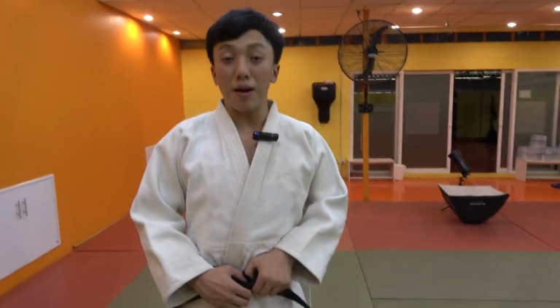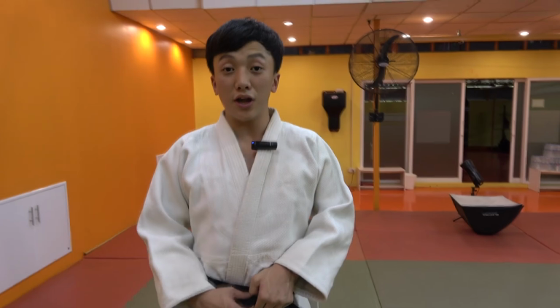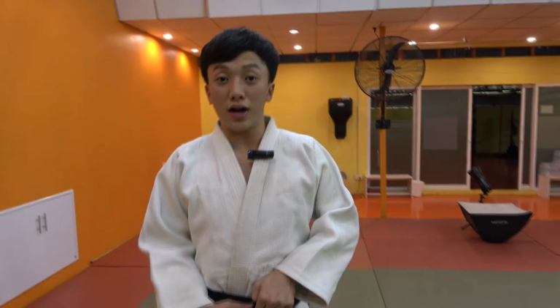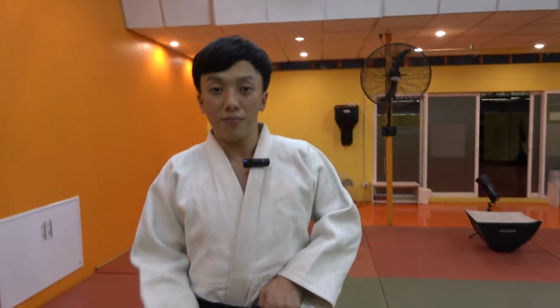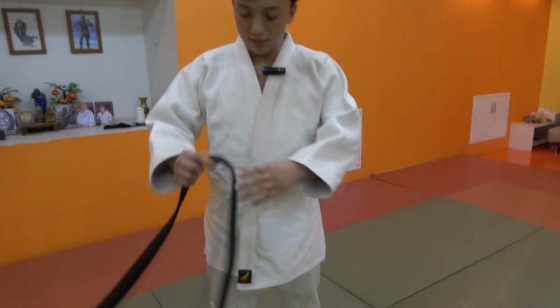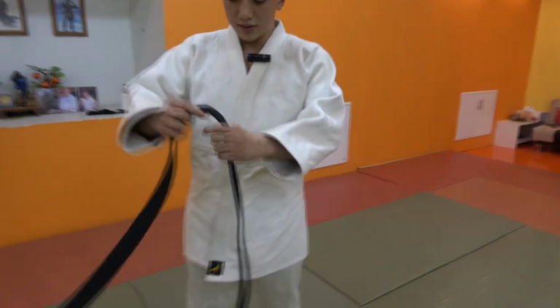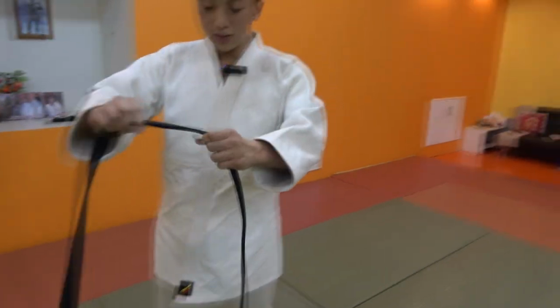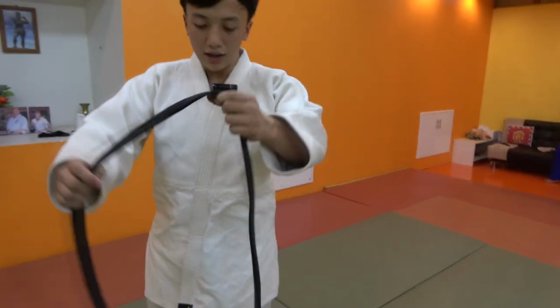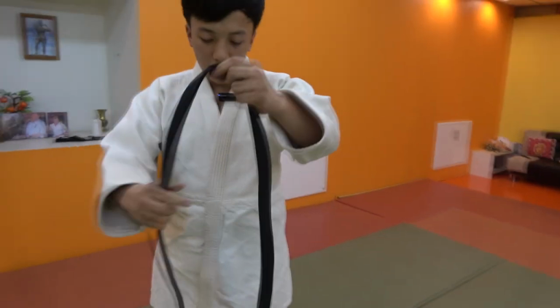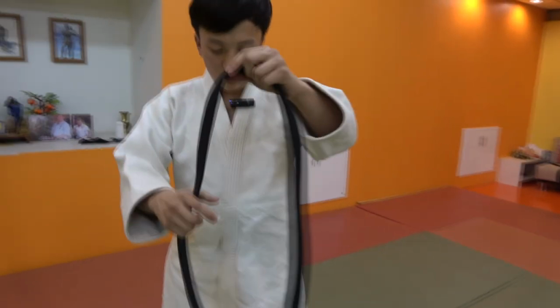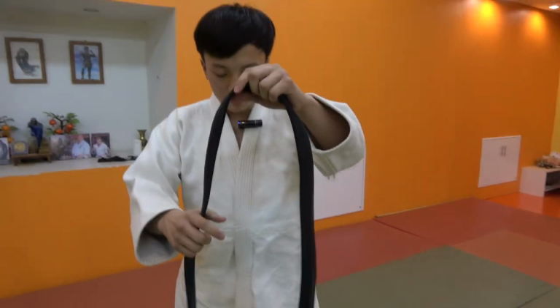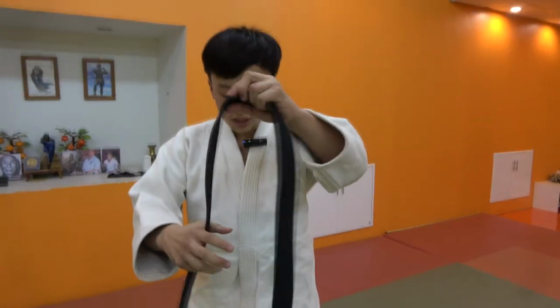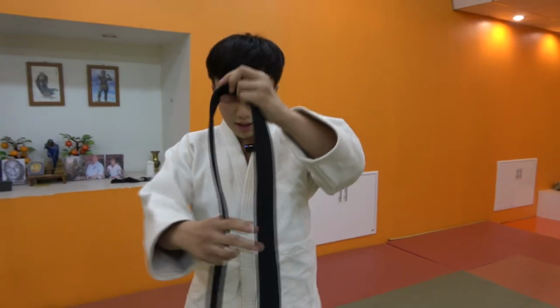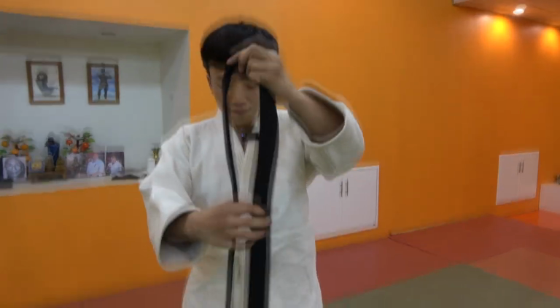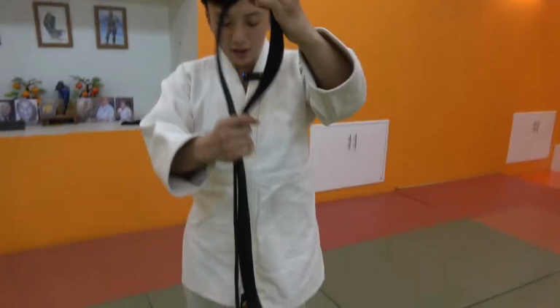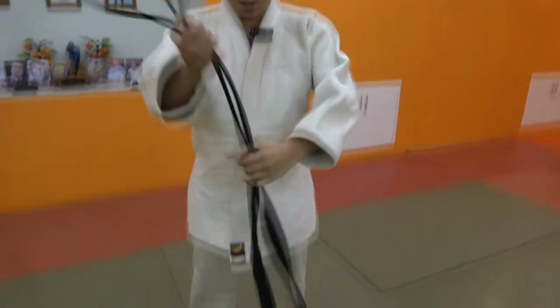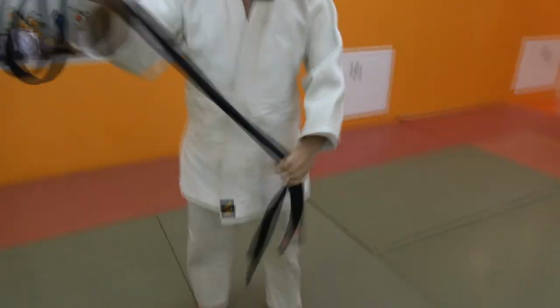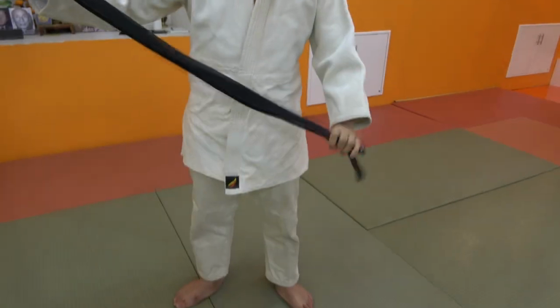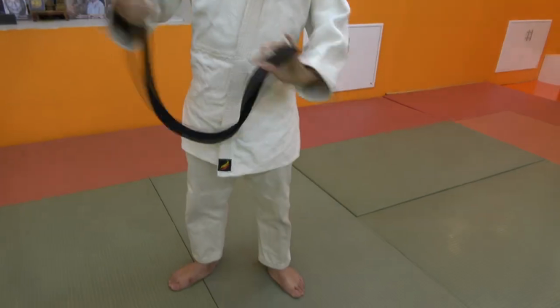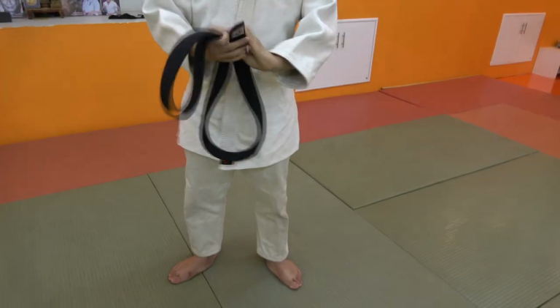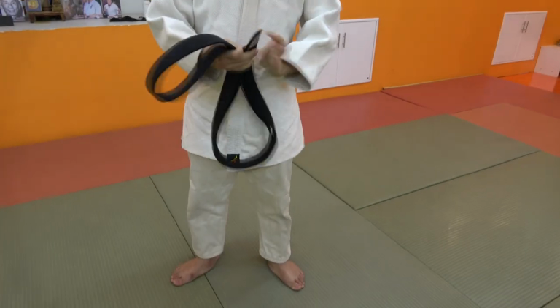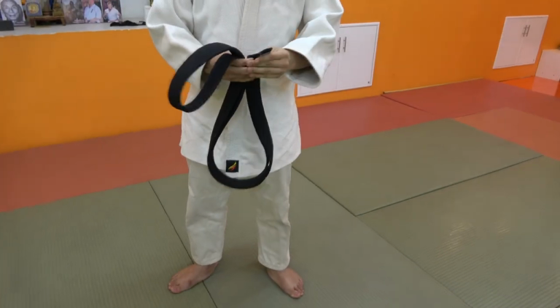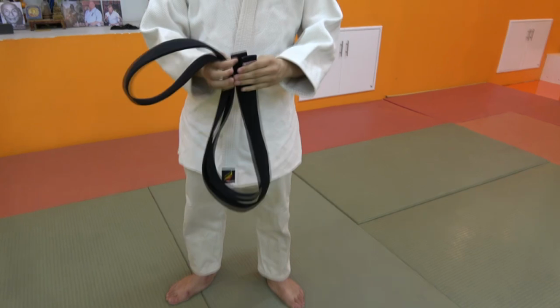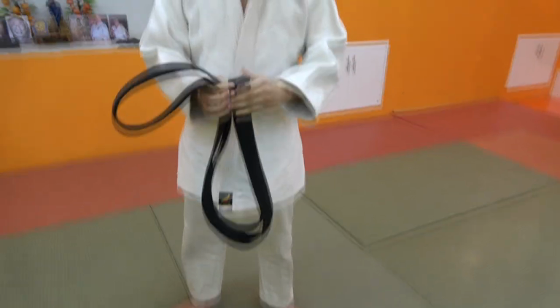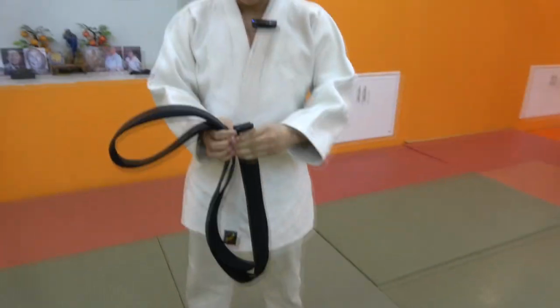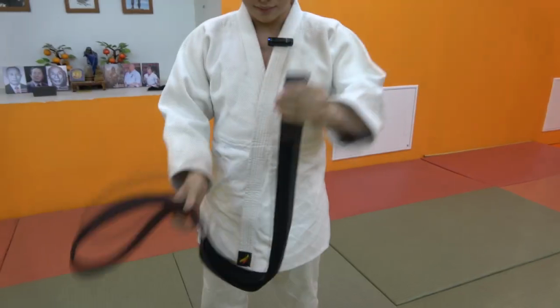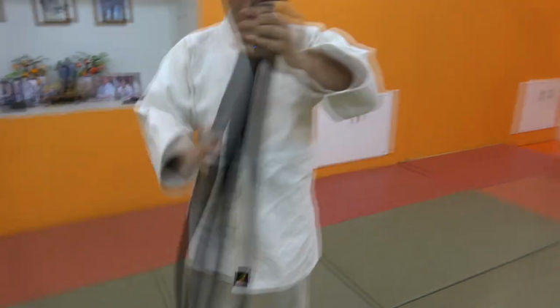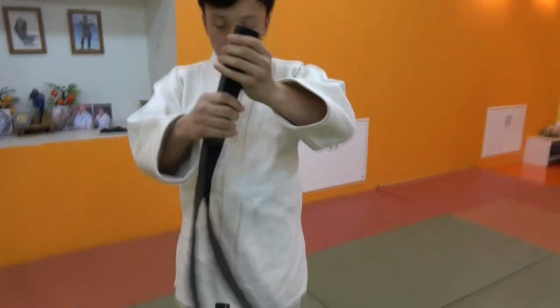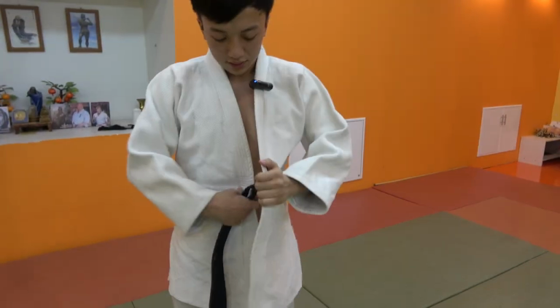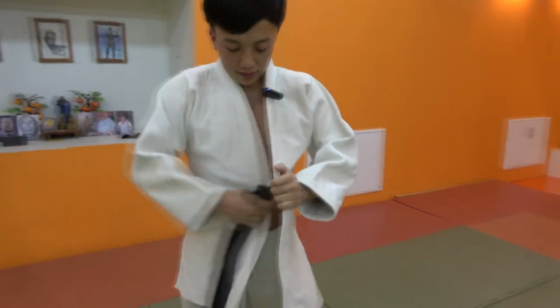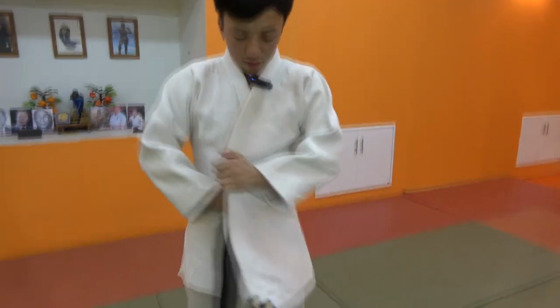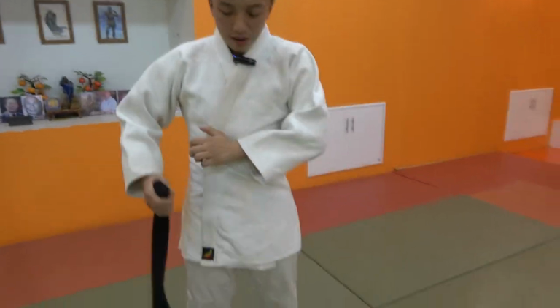Now we go to the second line. The first line we do each other the same way. When you're done, you will get the same.